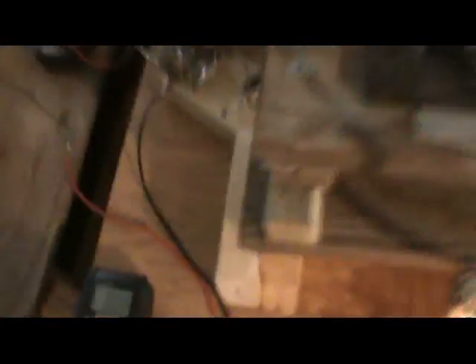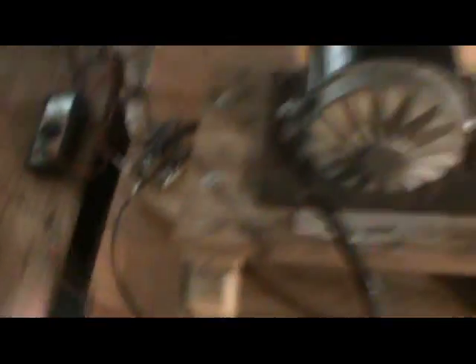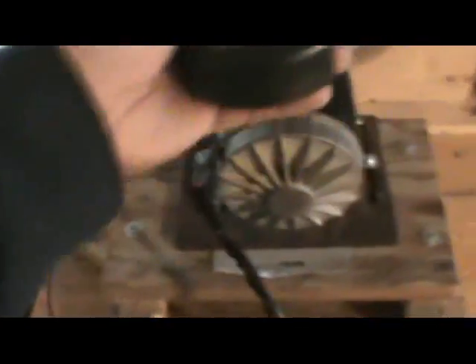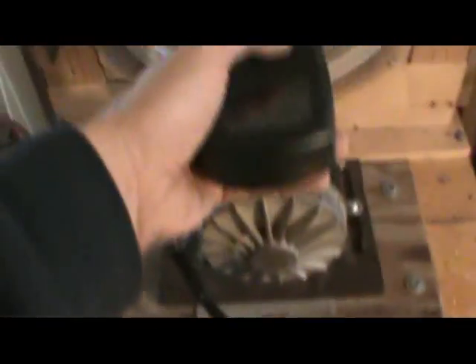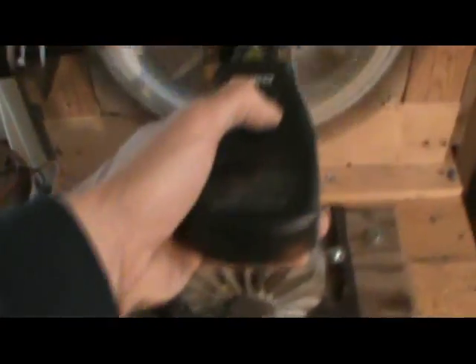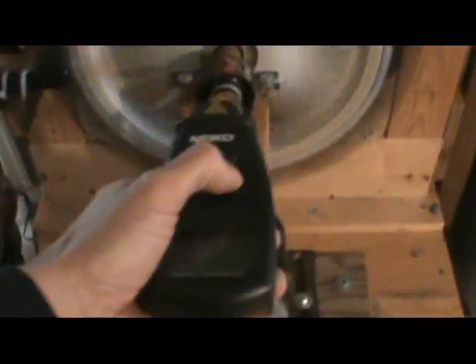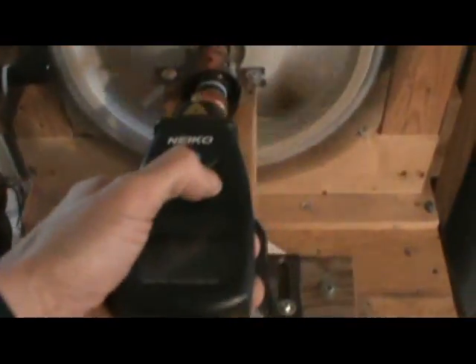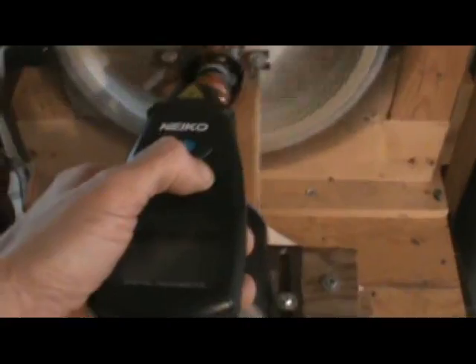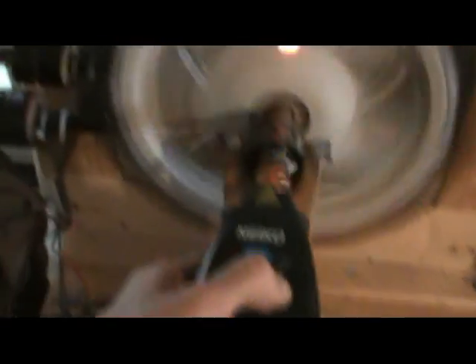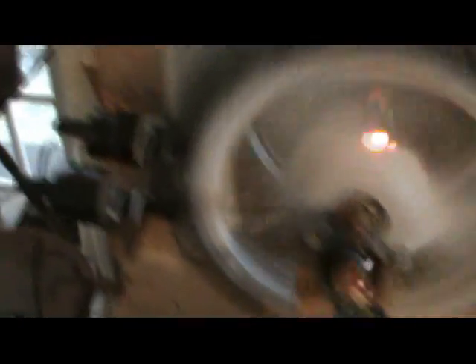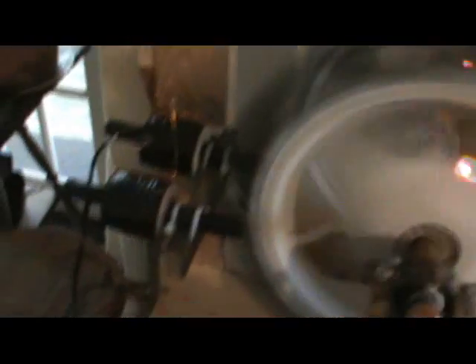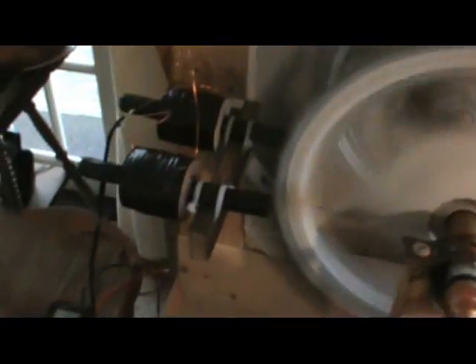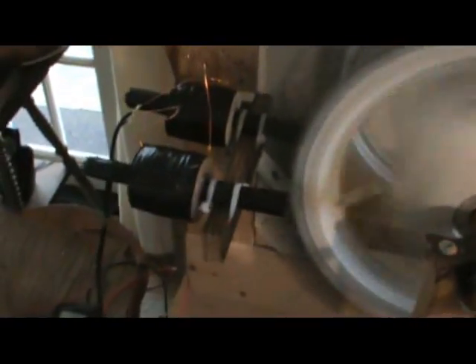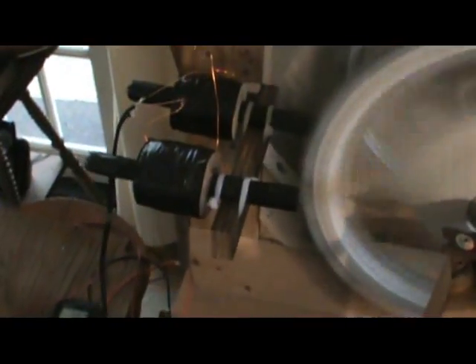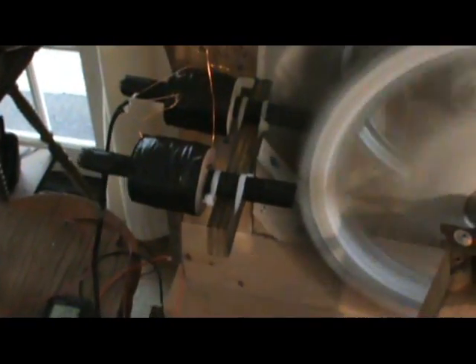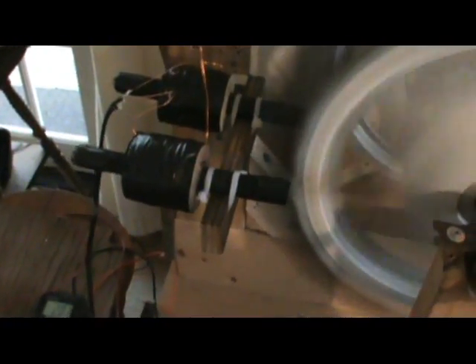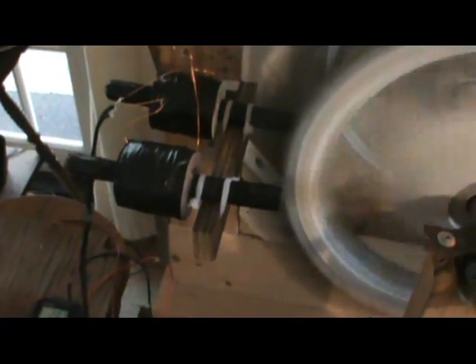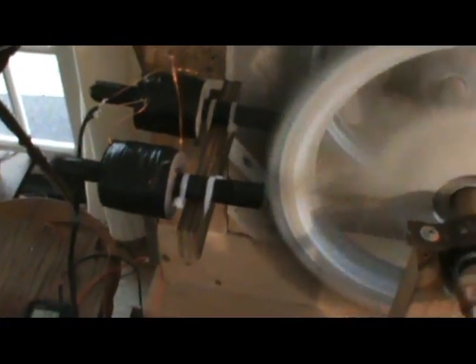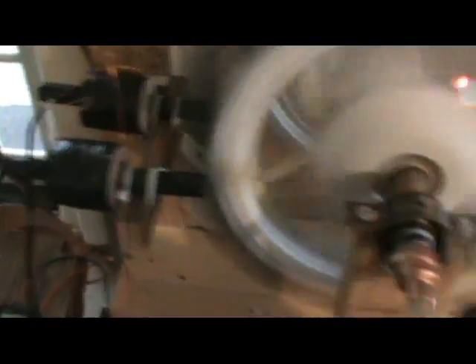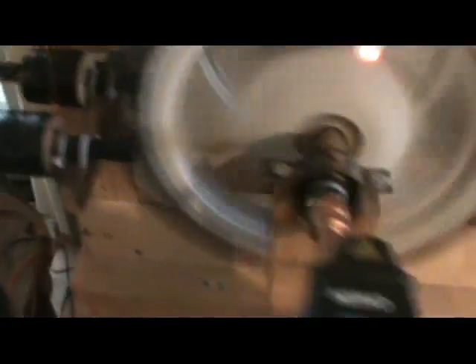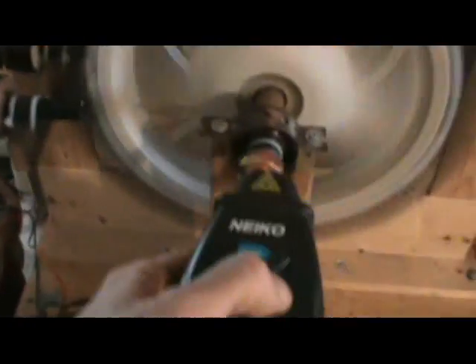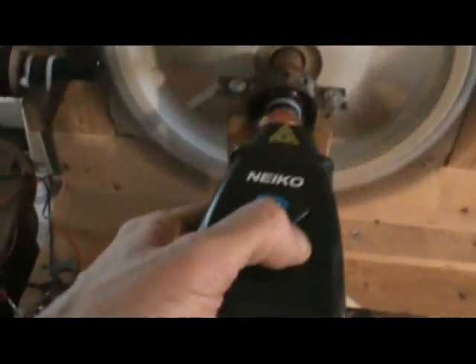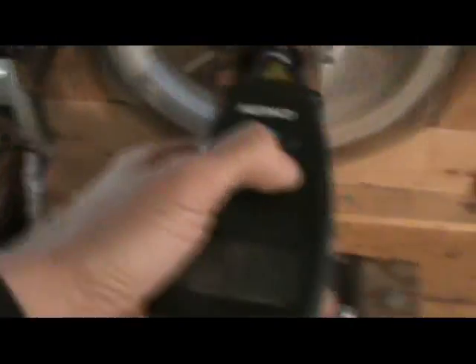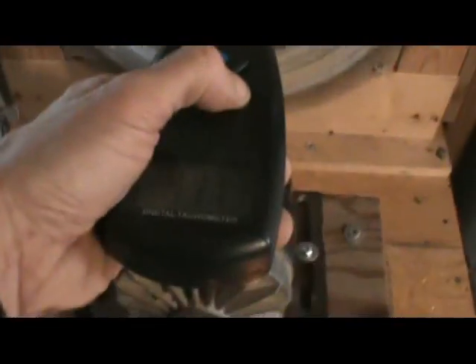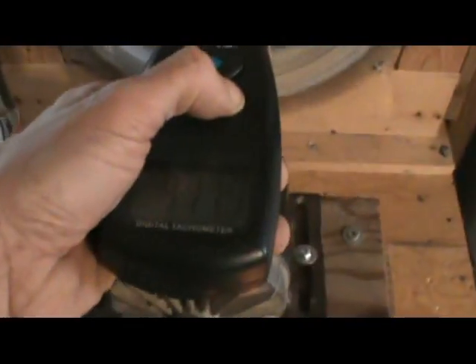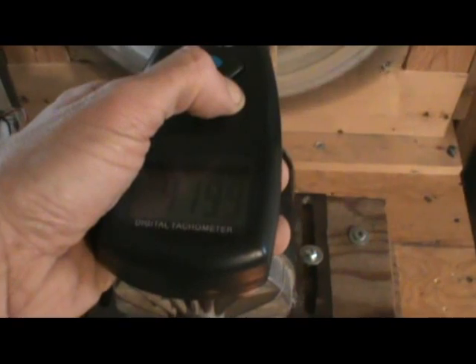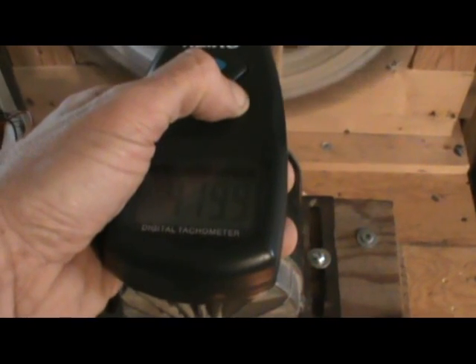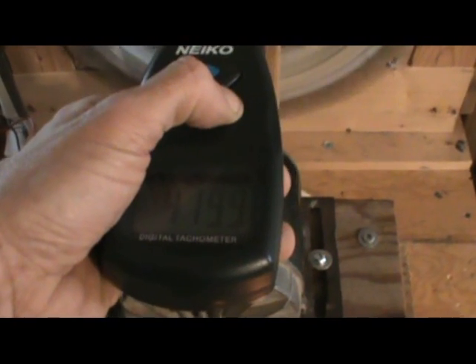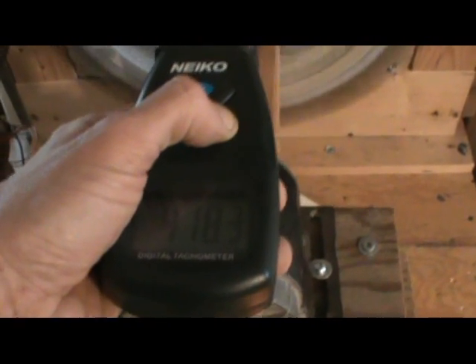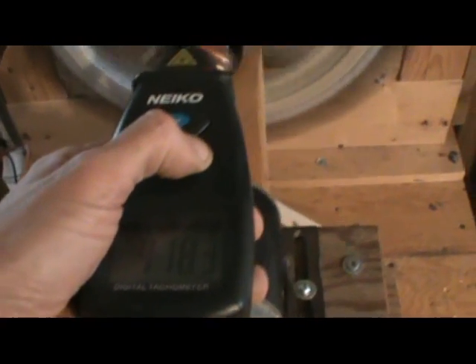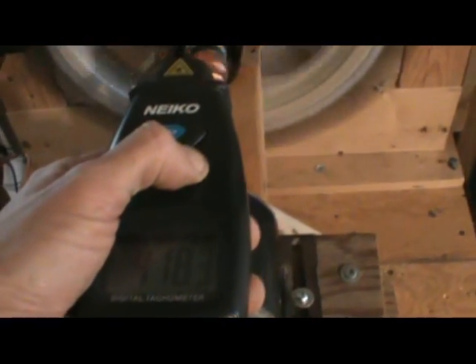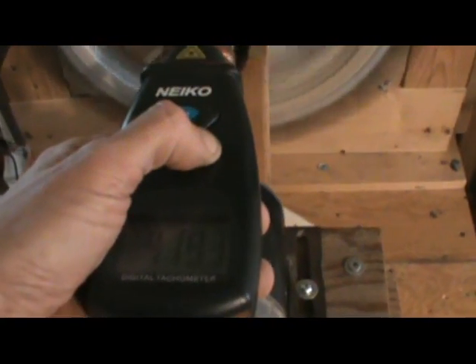Let's check the RPMs. I have the laminated cores on there, which is just where I happen to be in testing this thing.